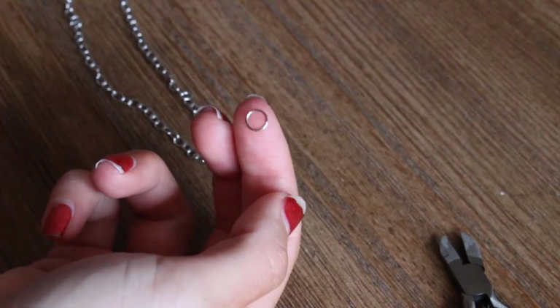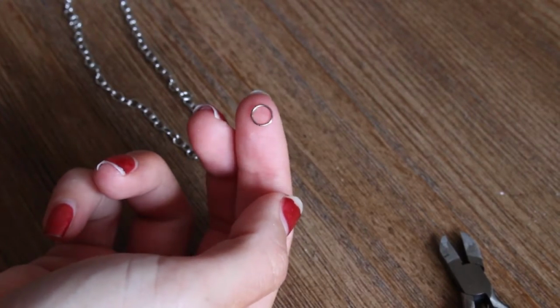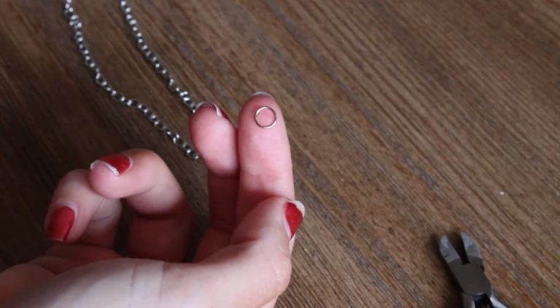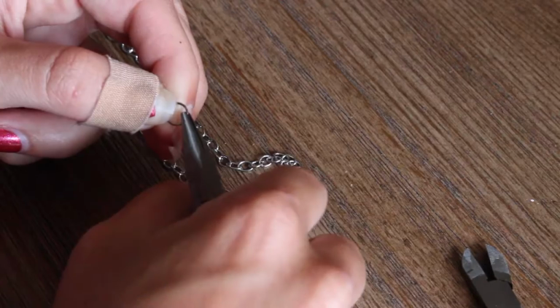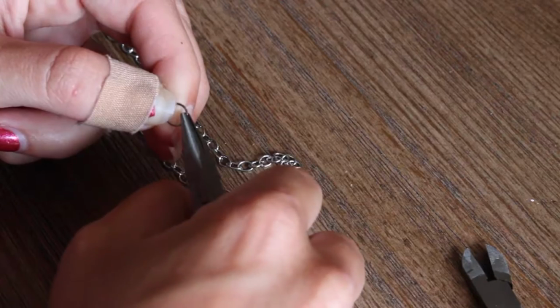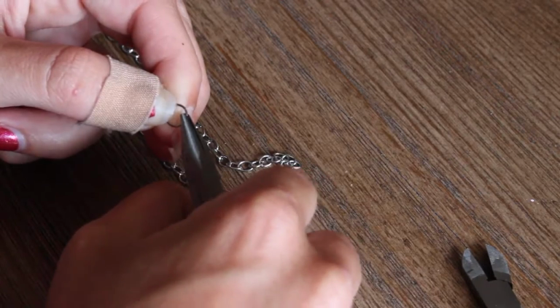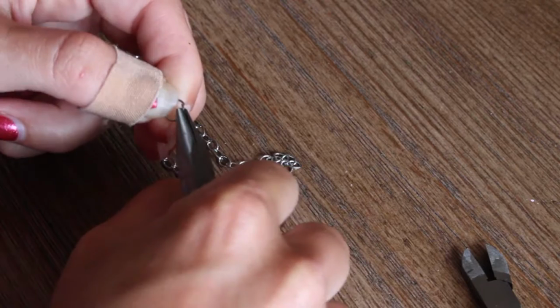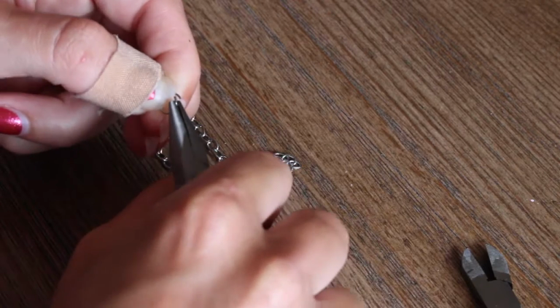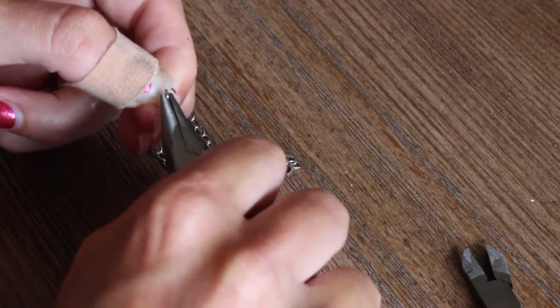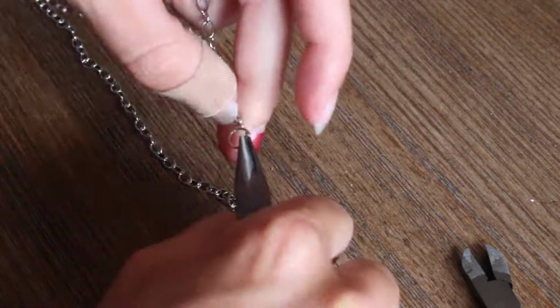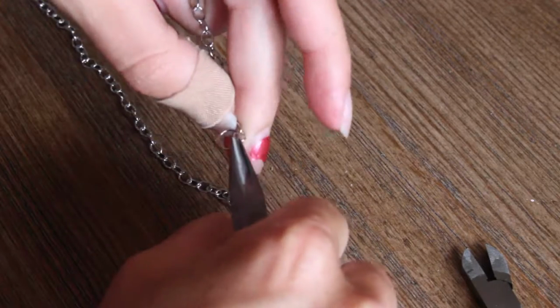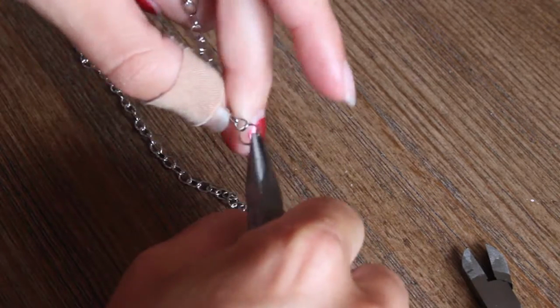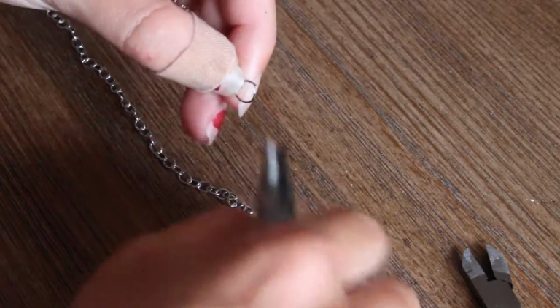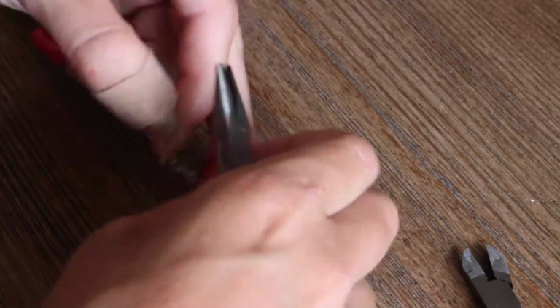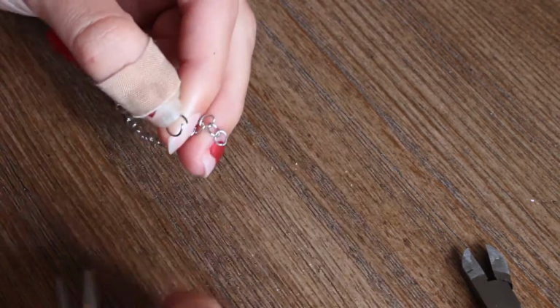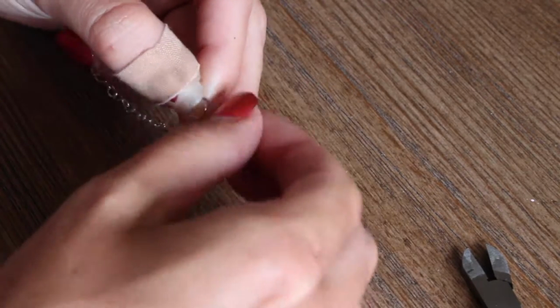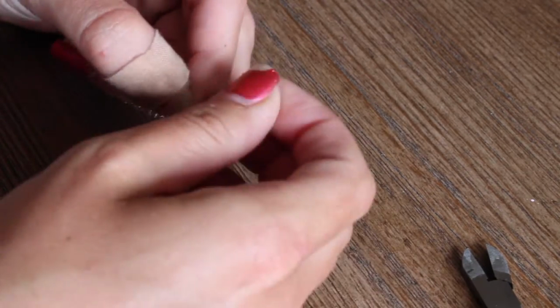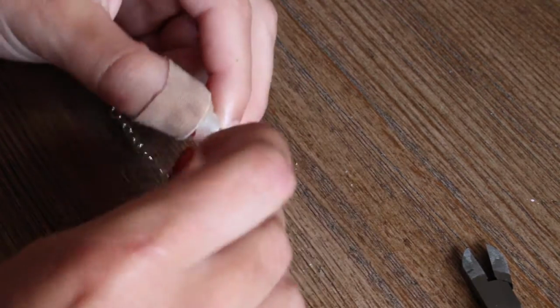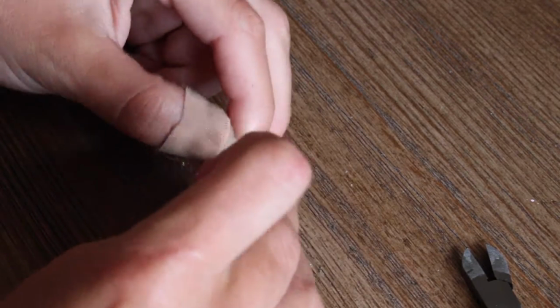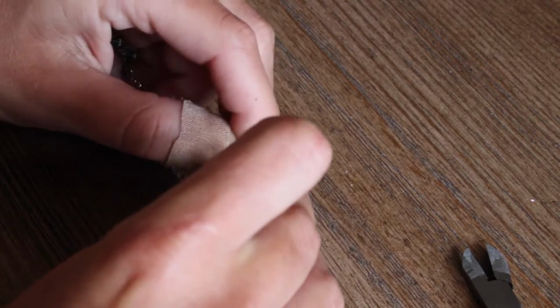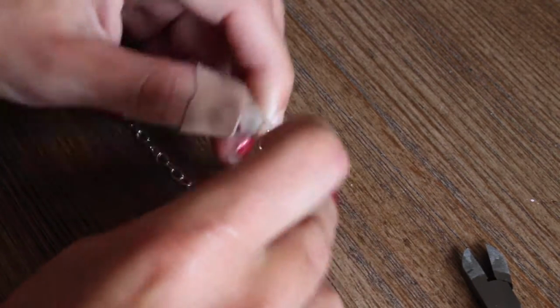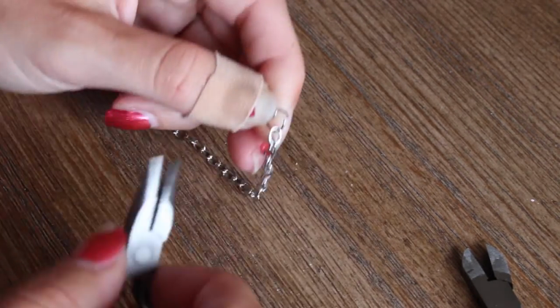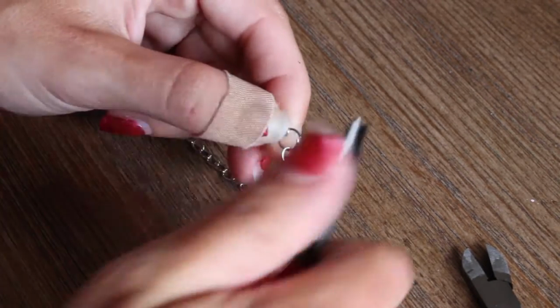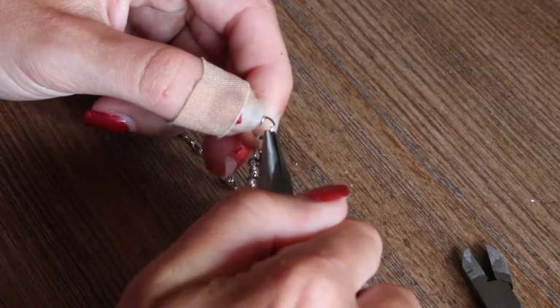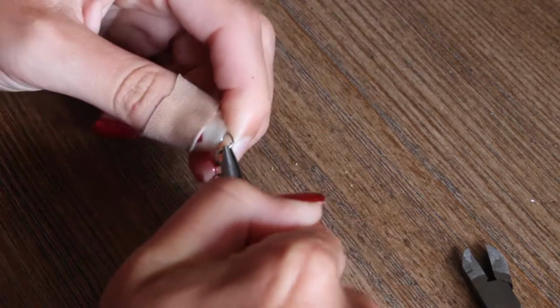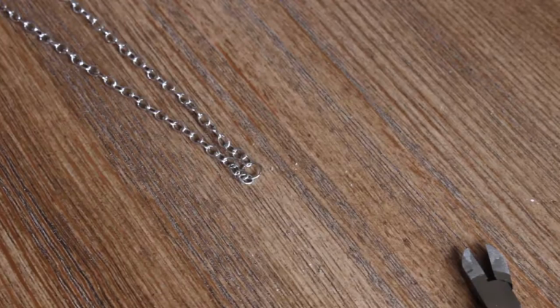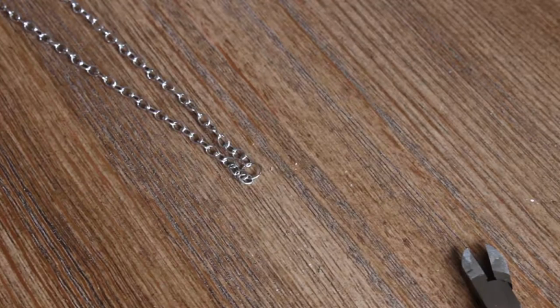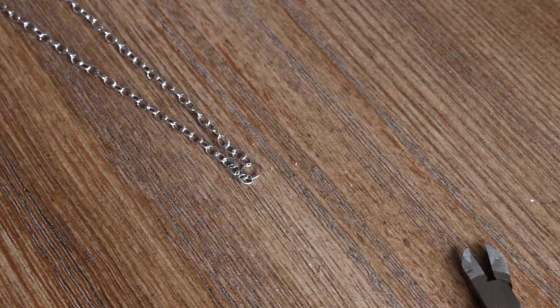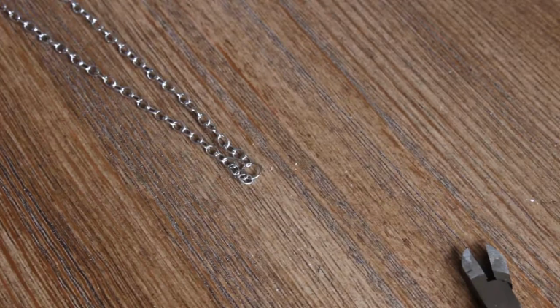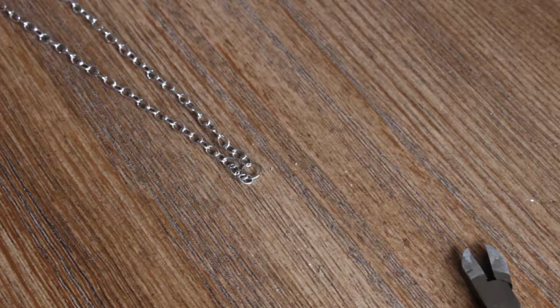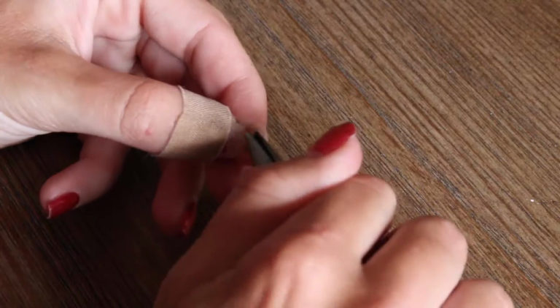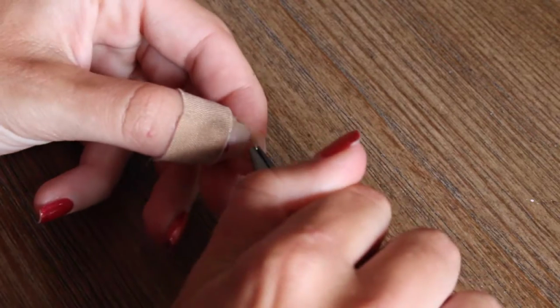After that, take a jump ring and bend it to connect the two pieces of chain.